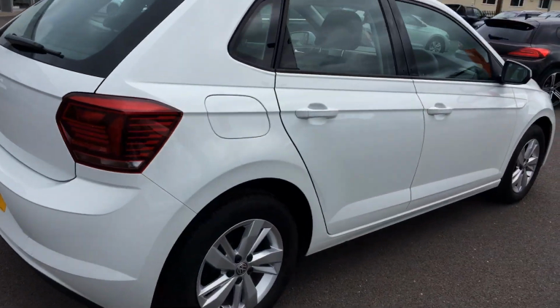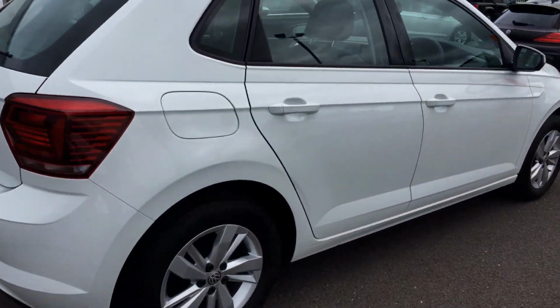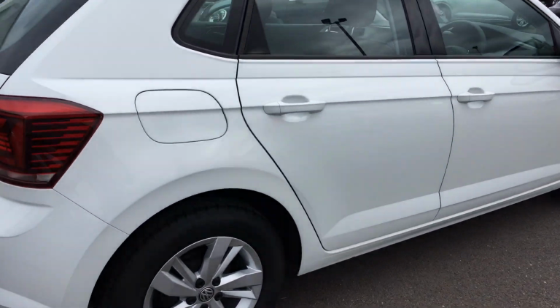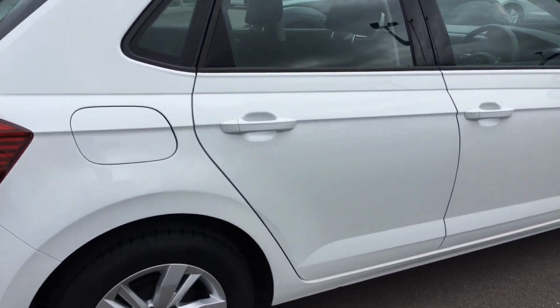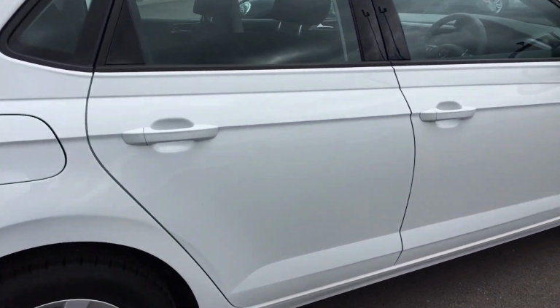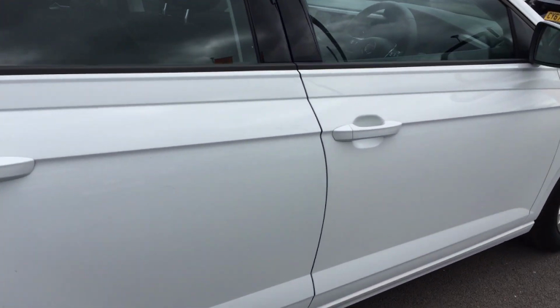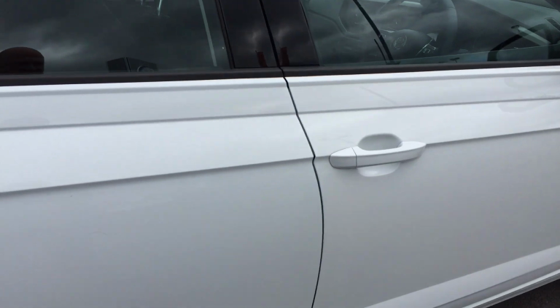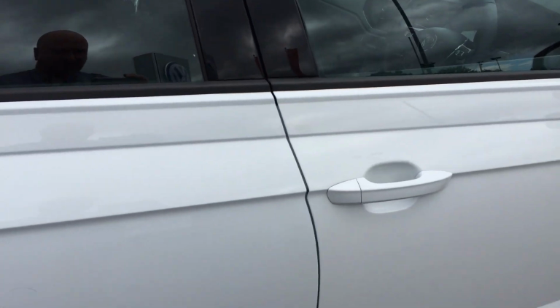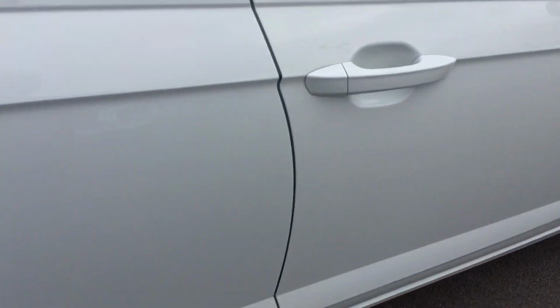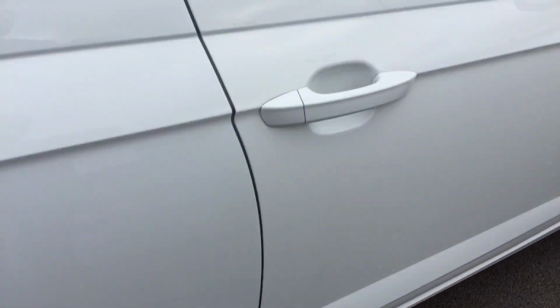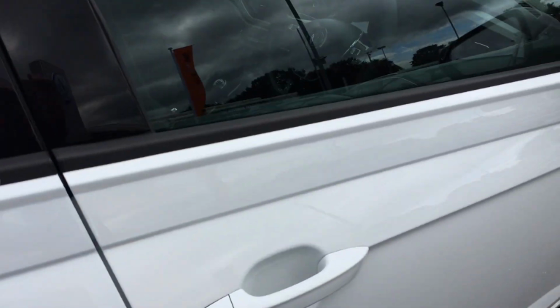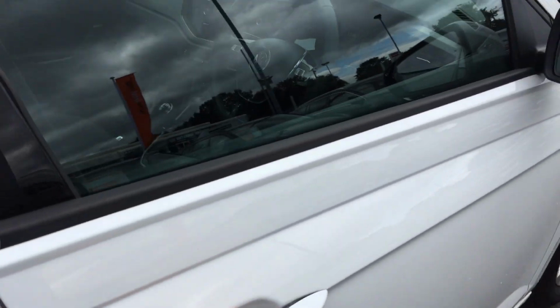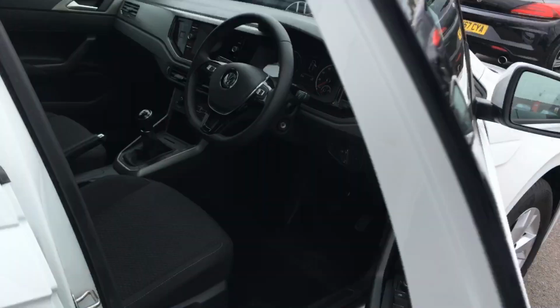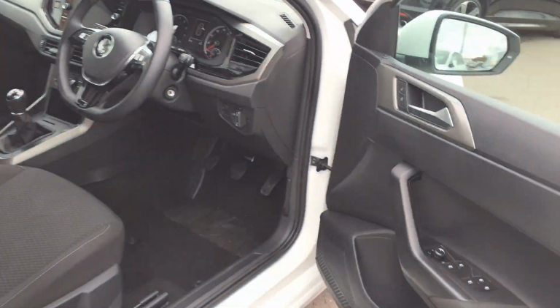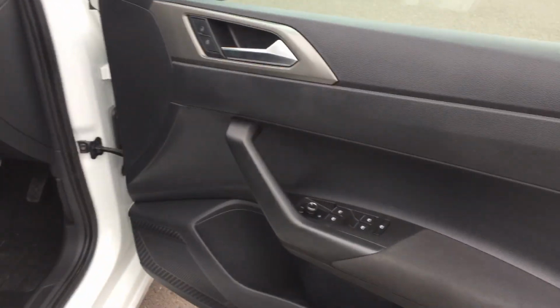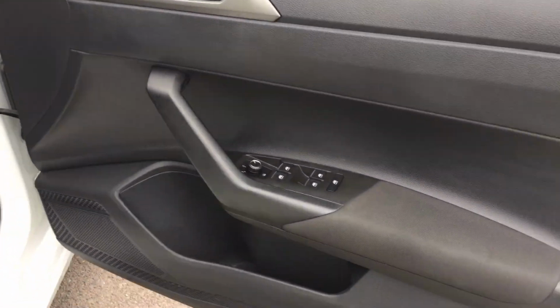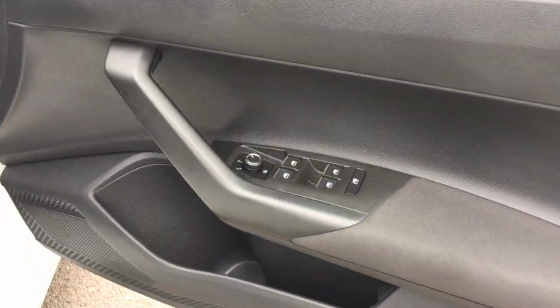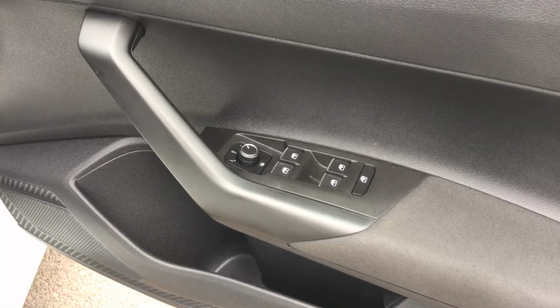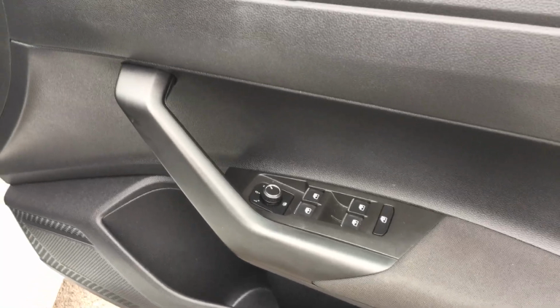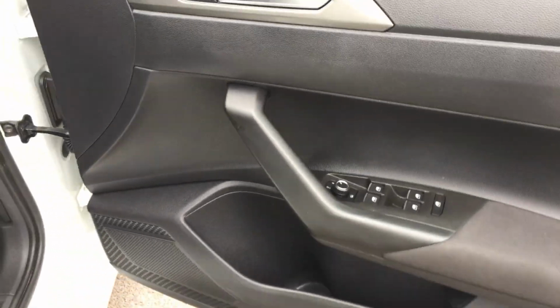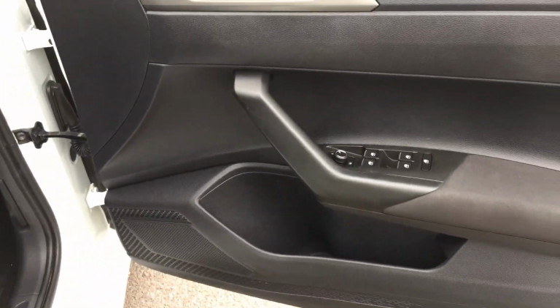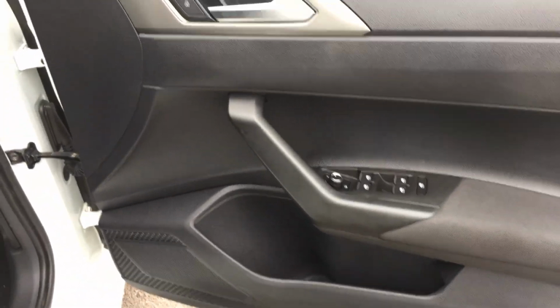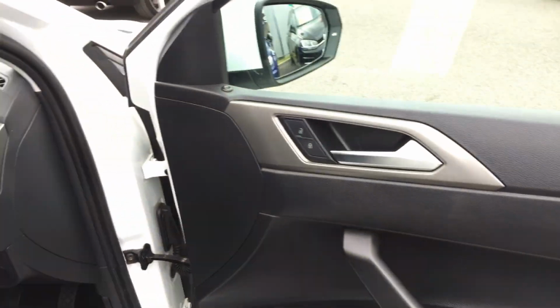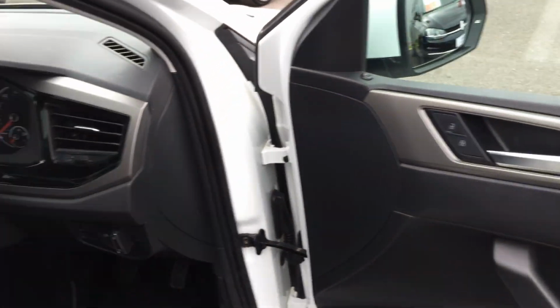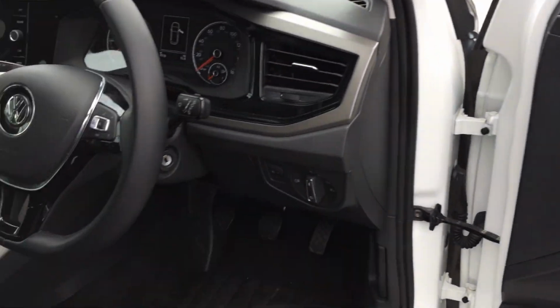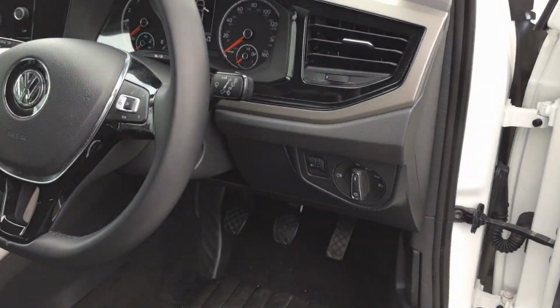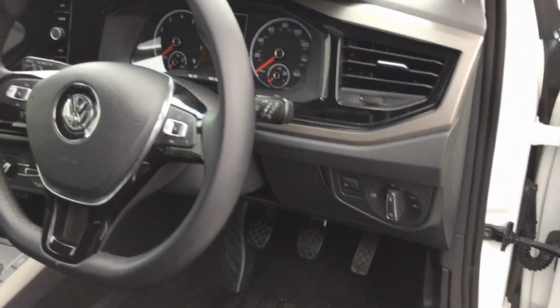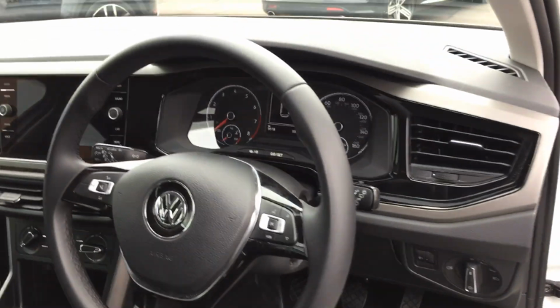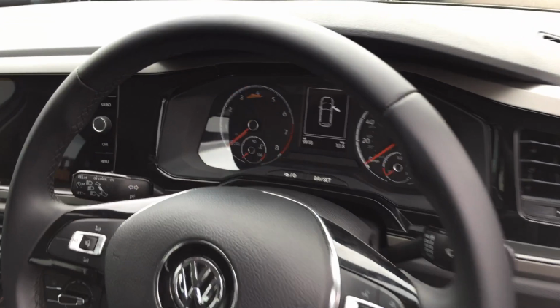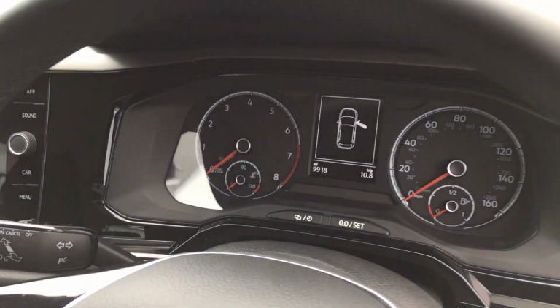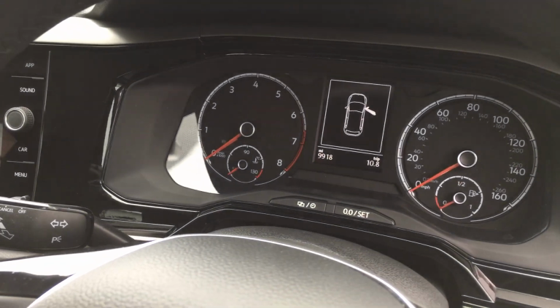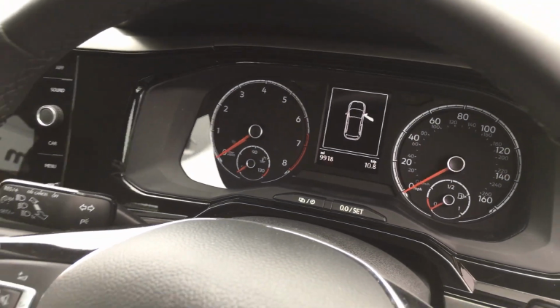As we continue around to the driver's side, there's no damage to any of the door edges. You get electric windows that are heated, electric wing mirrors, automatic headlights, and as you can see it's done 9,918 miles.